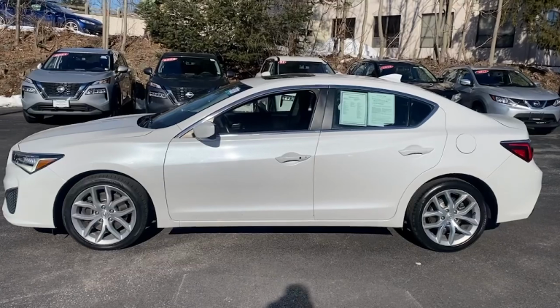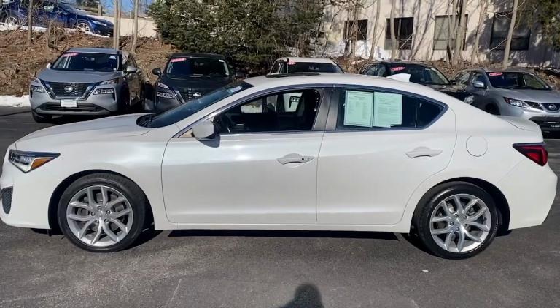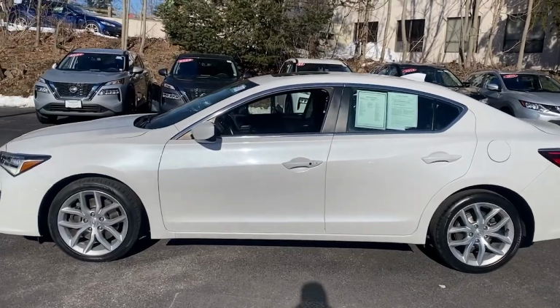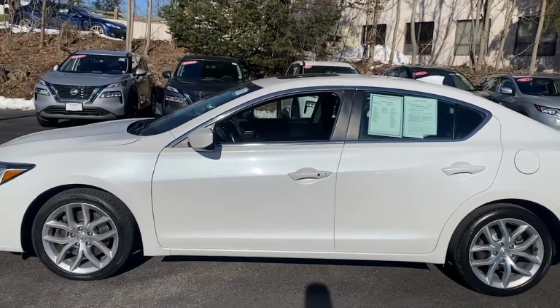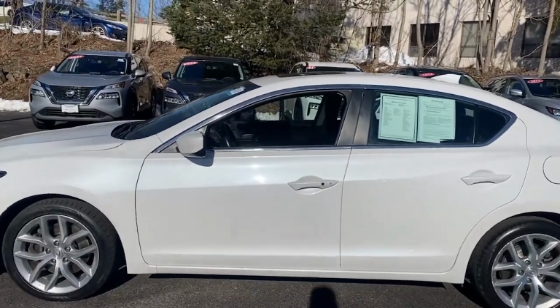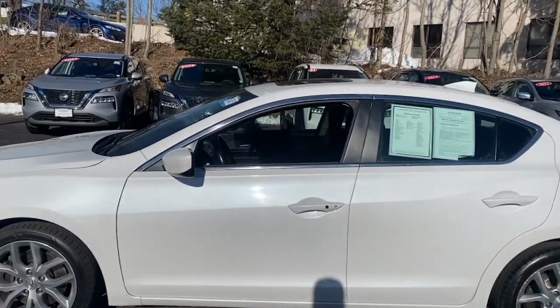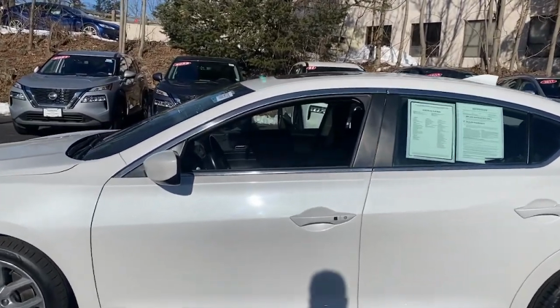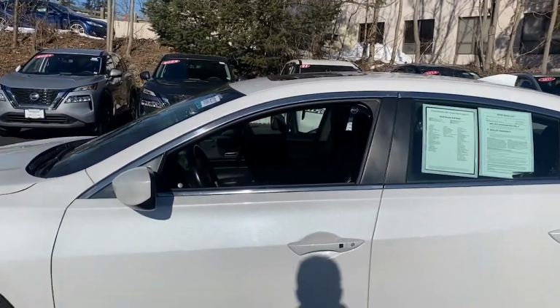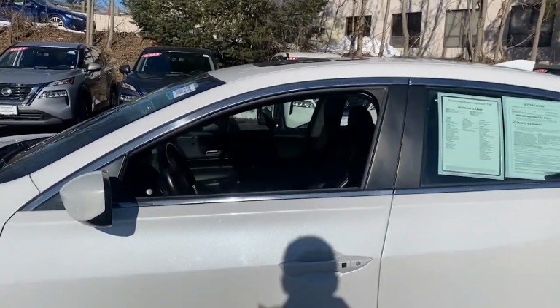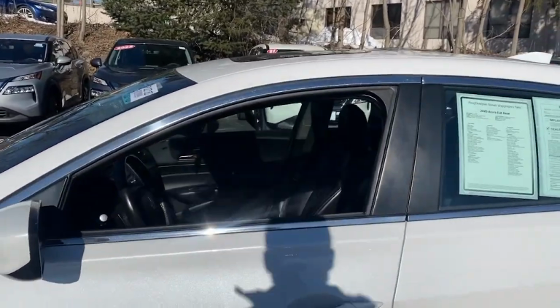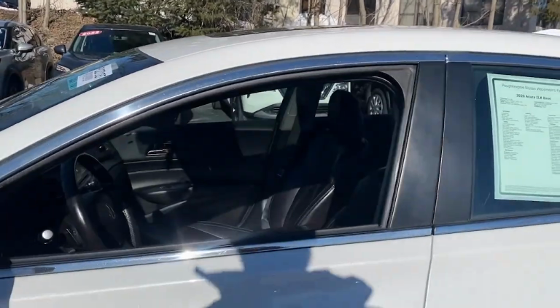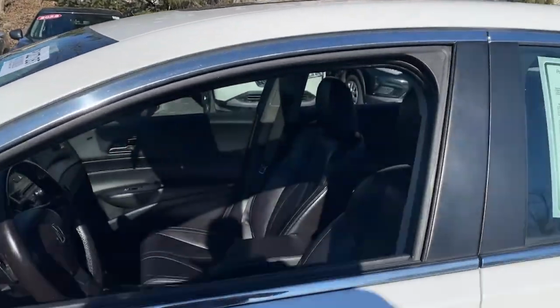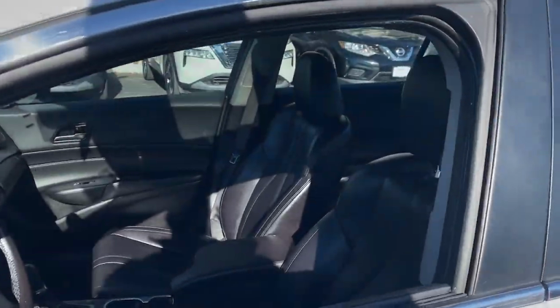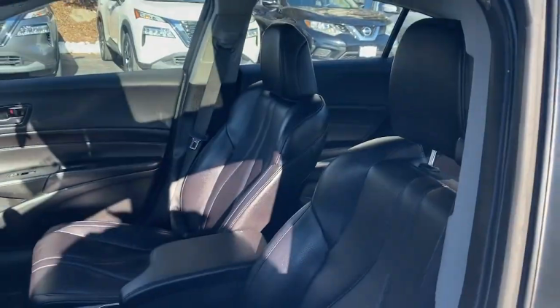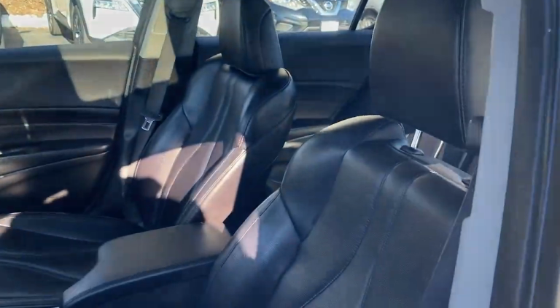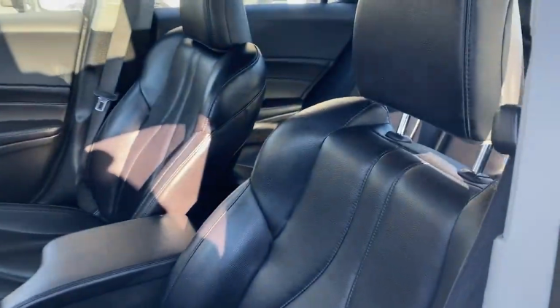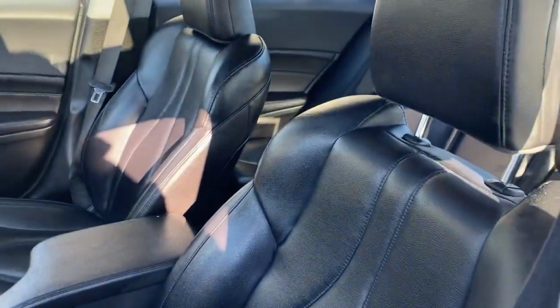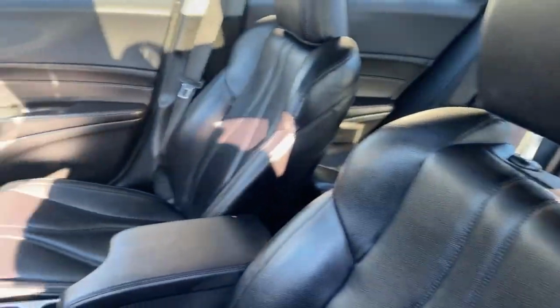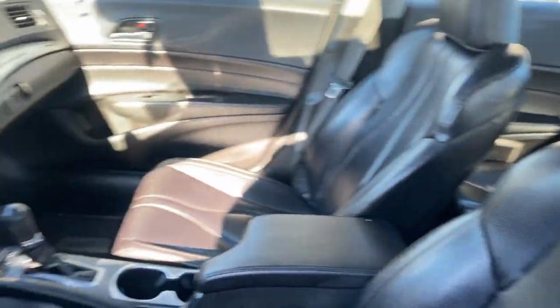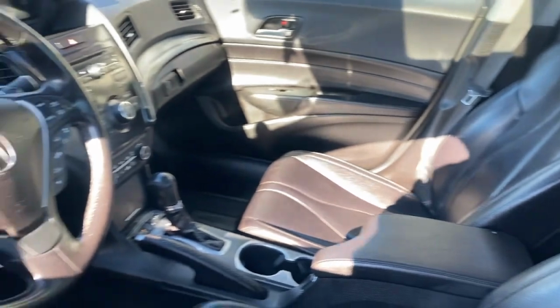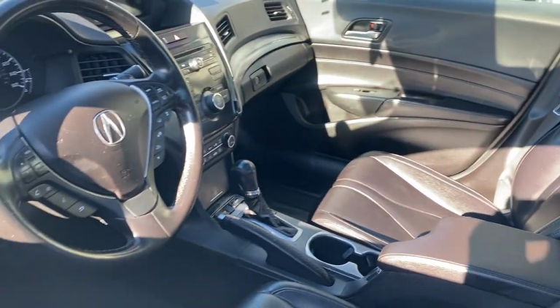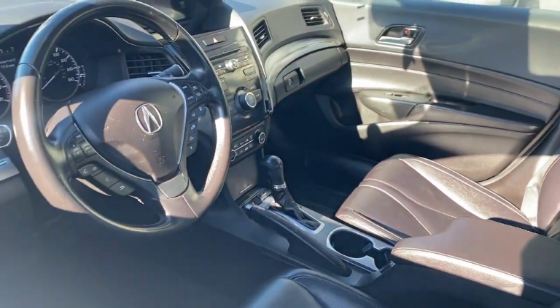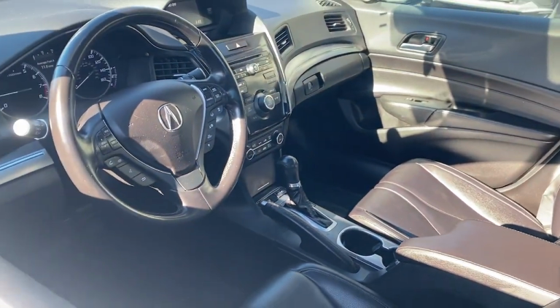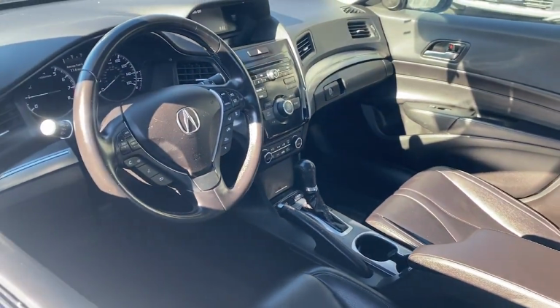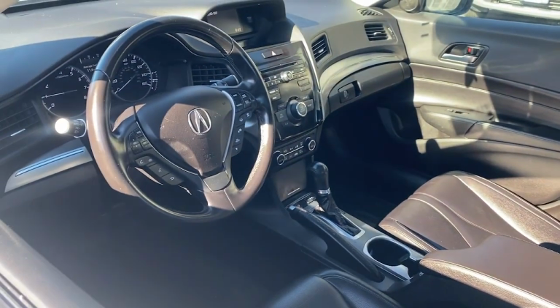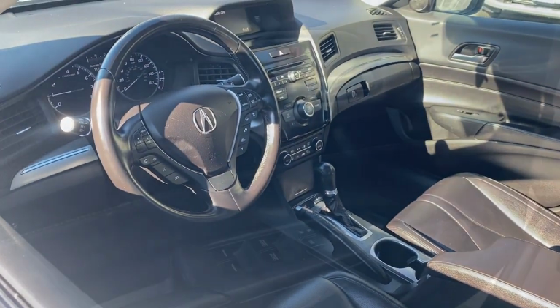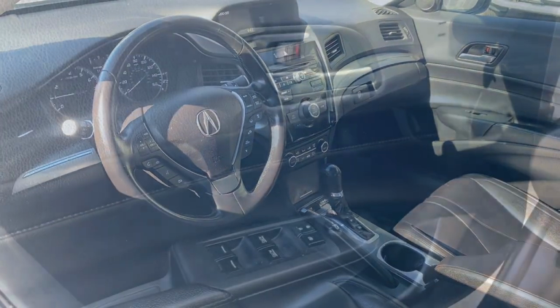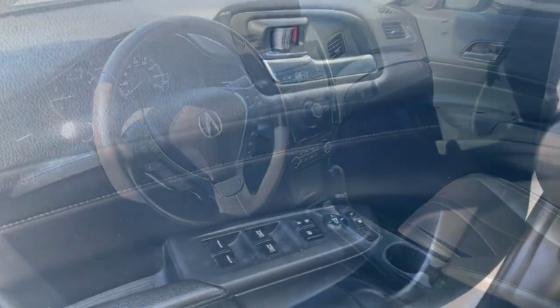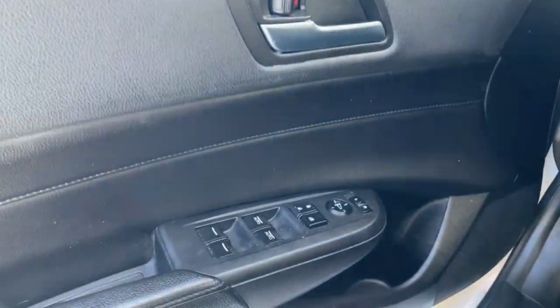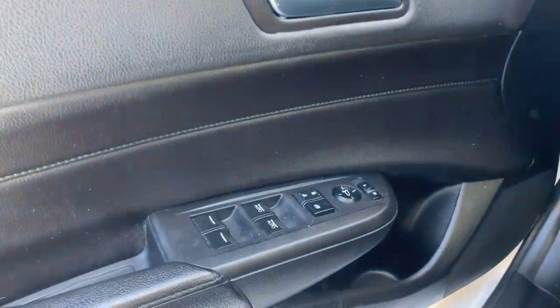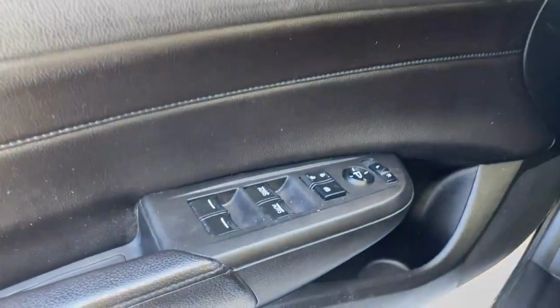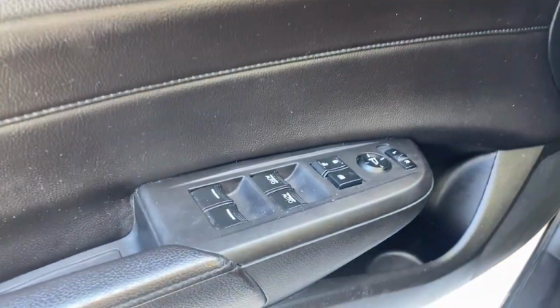The Acura ILX: the compact sedan that's bold, aggressive, and sporty. These are just some of the great options this vehicle comes with.